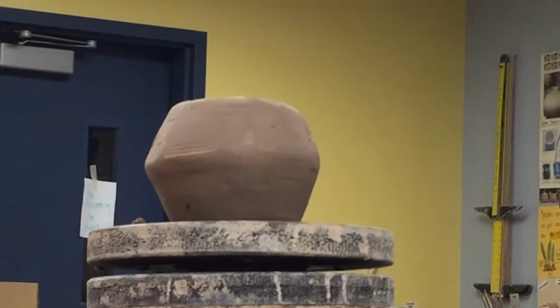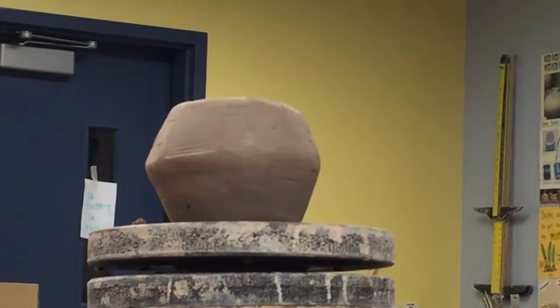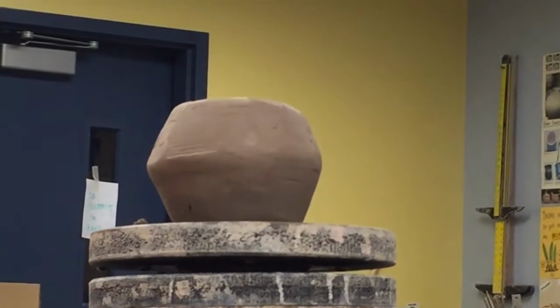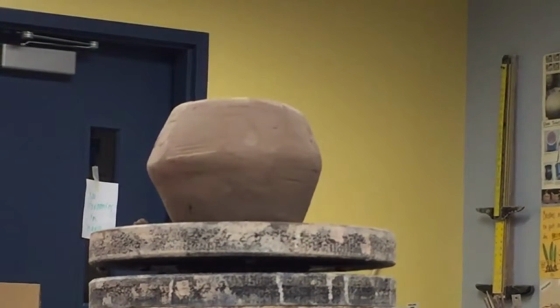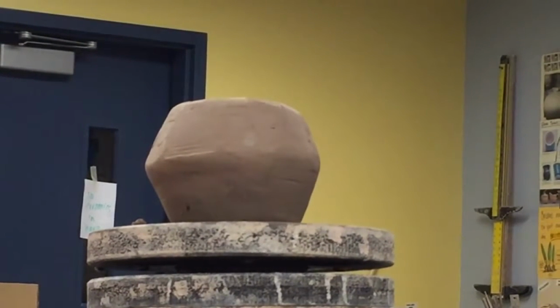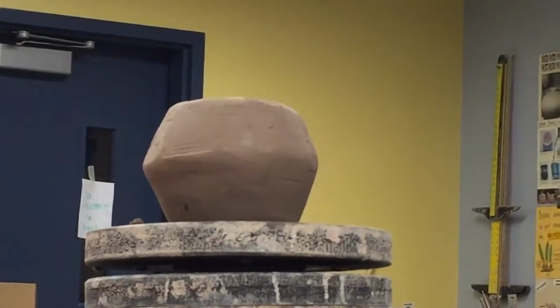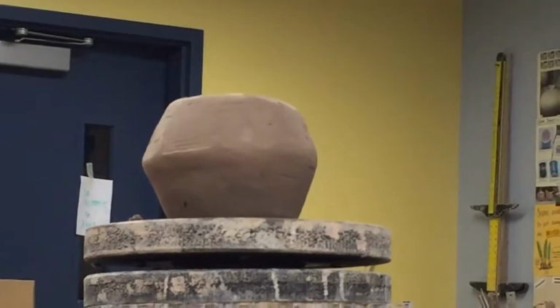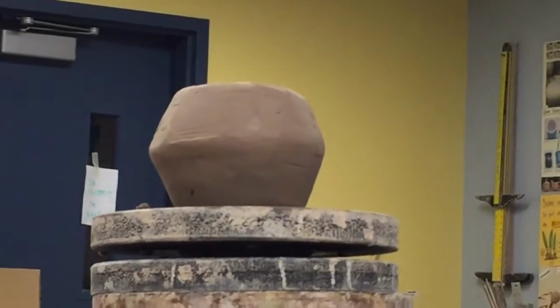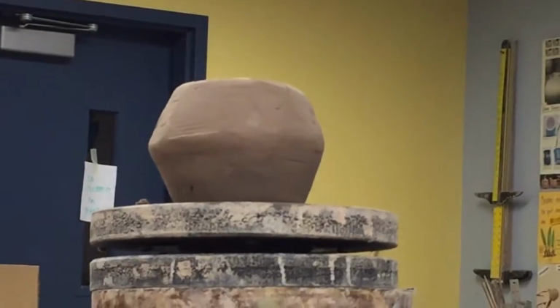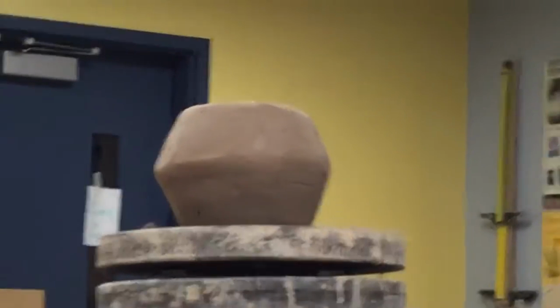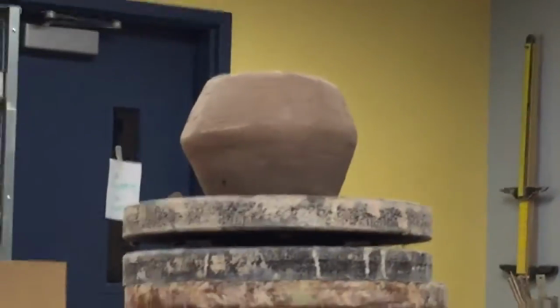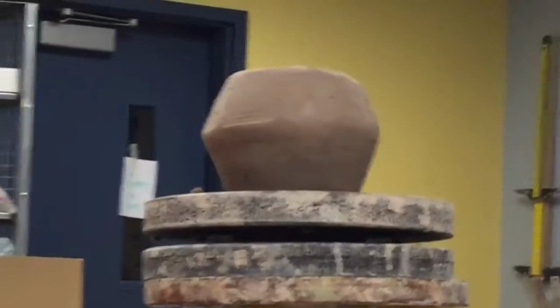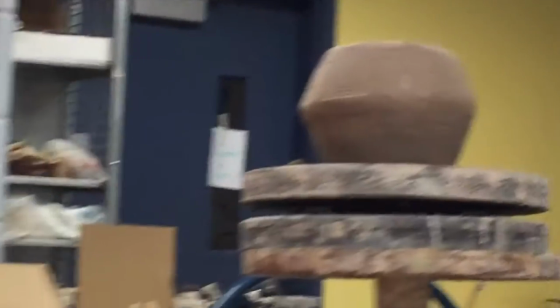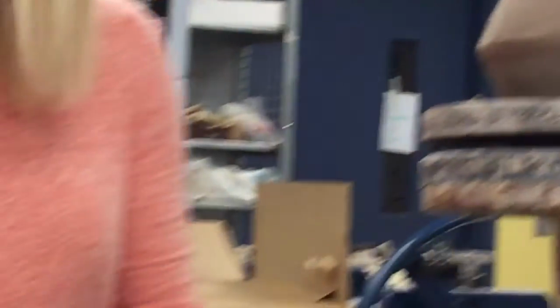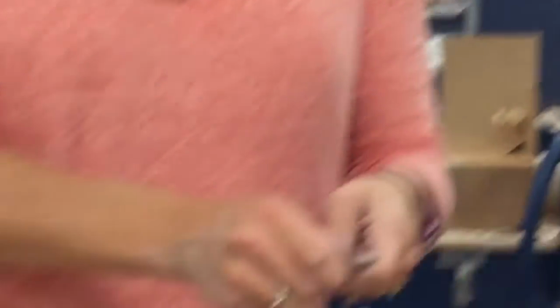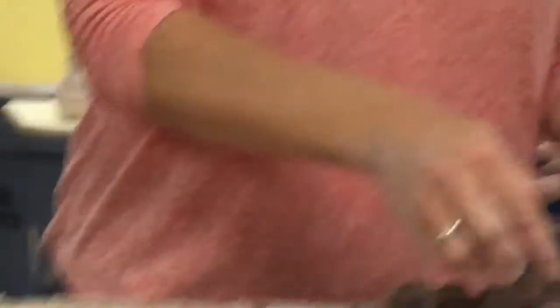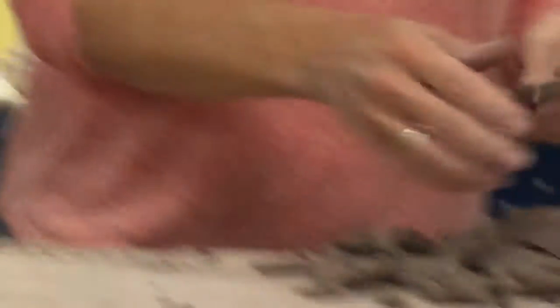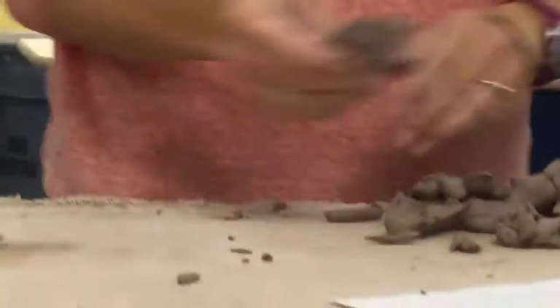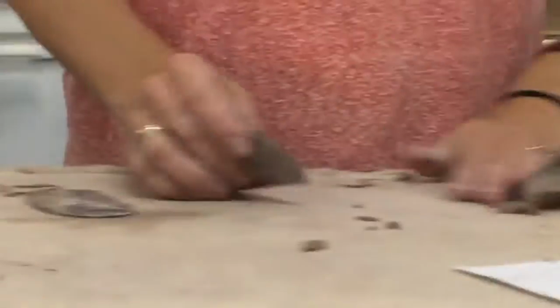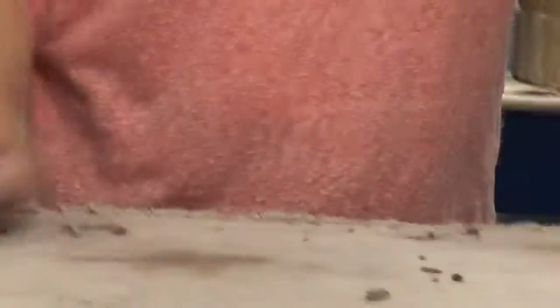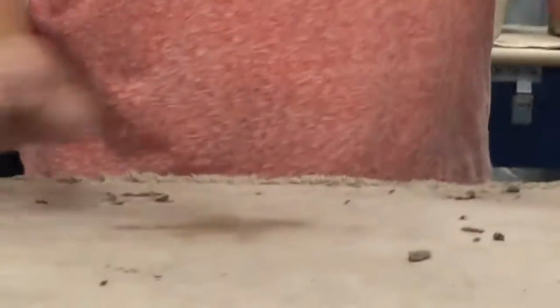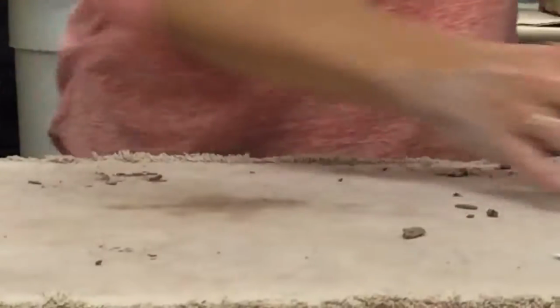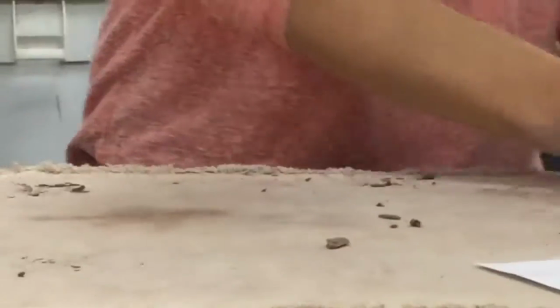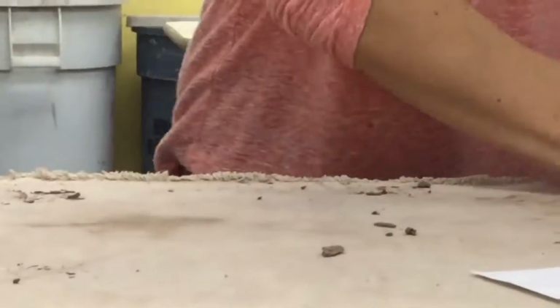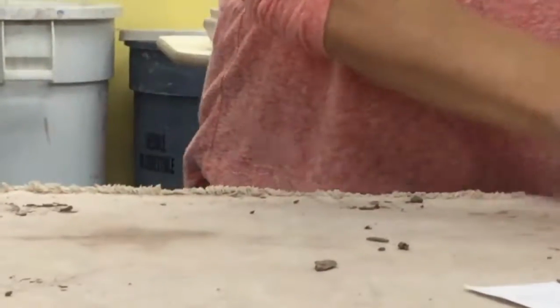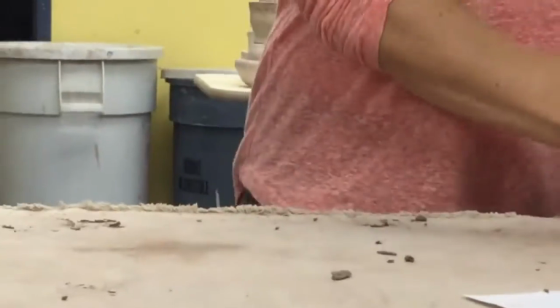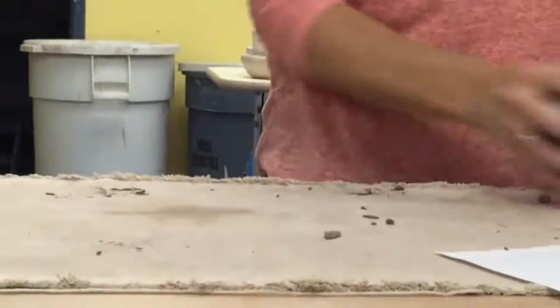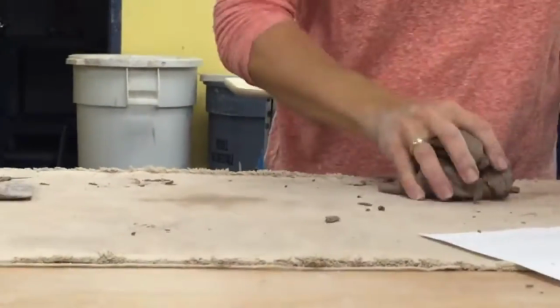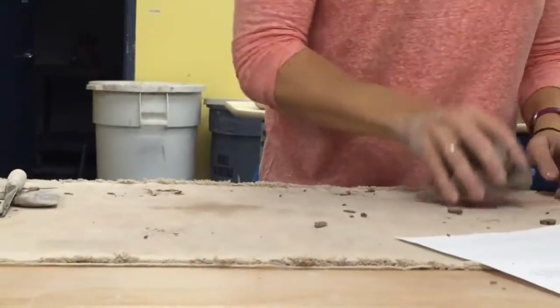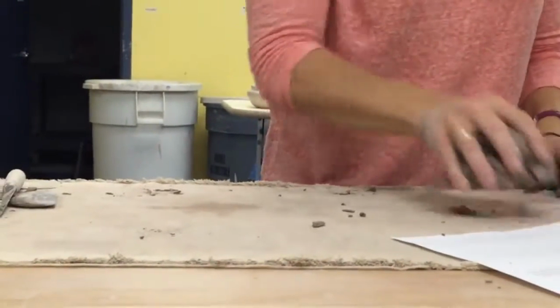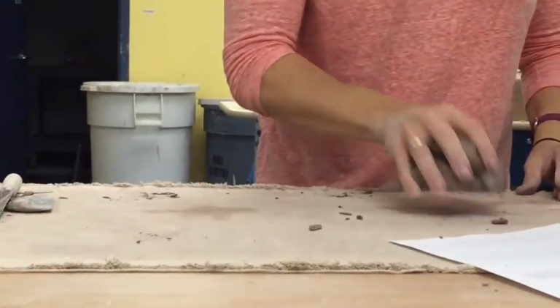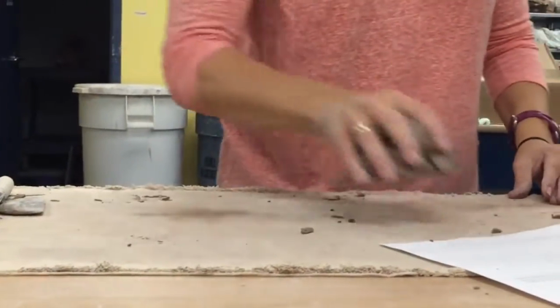Handle! Time to make a handle. Watch a different way to make a handle. Take a guess — what's one way I can make a handle? A coil. A coil. Fabulous. That's one way.